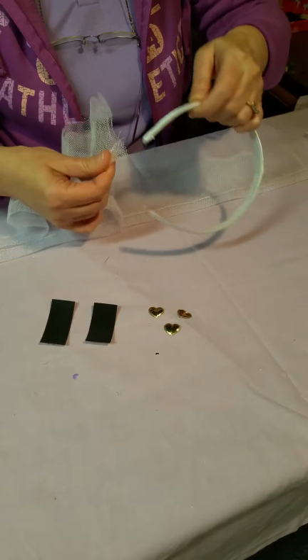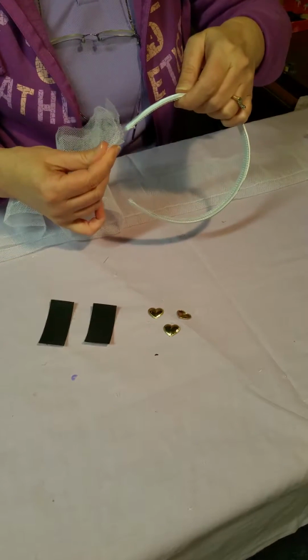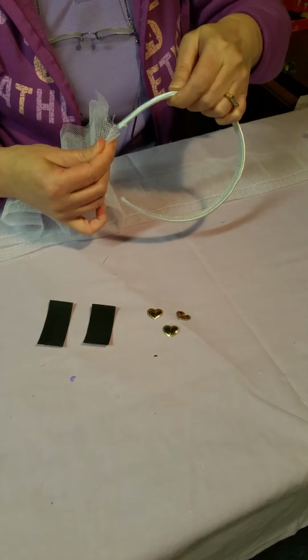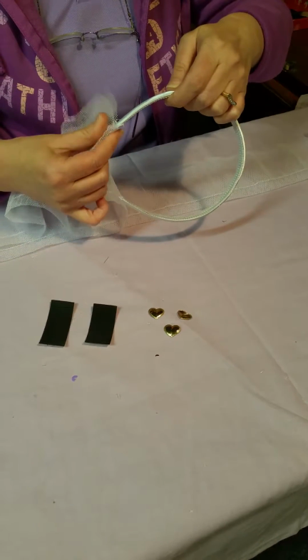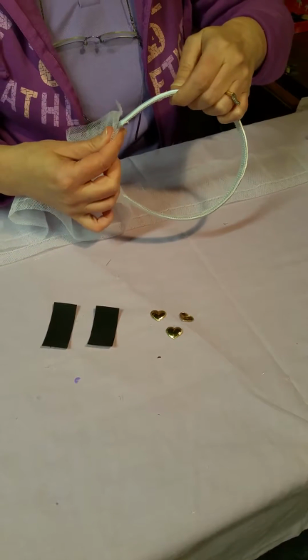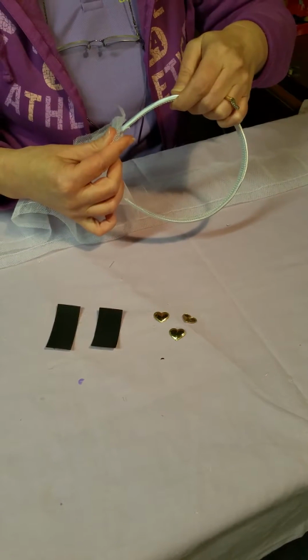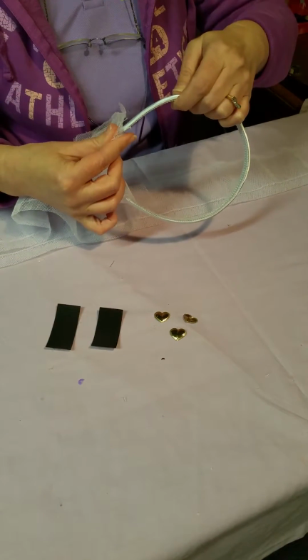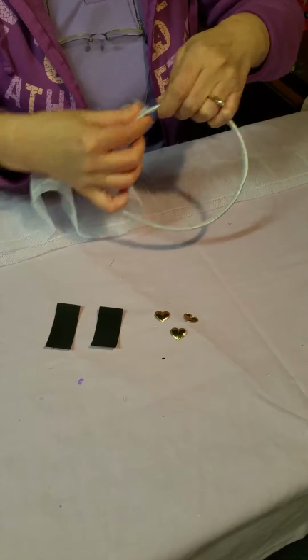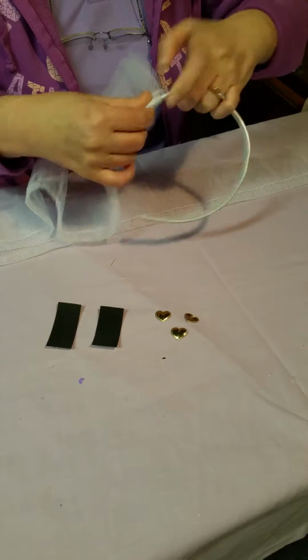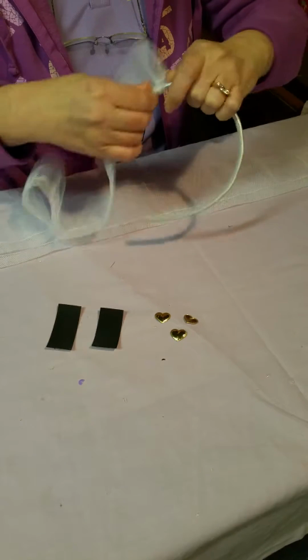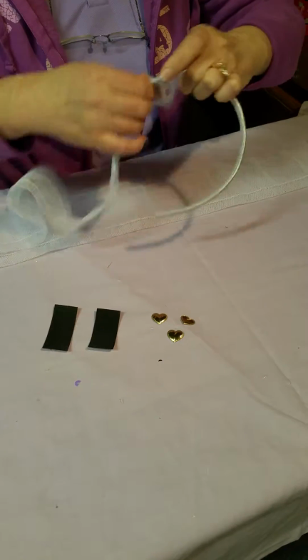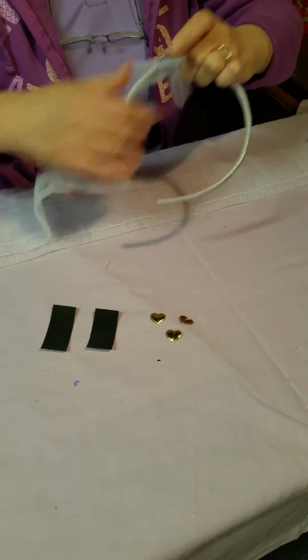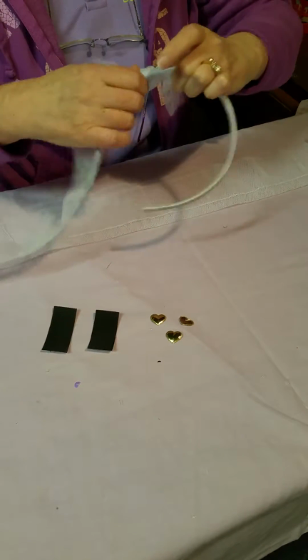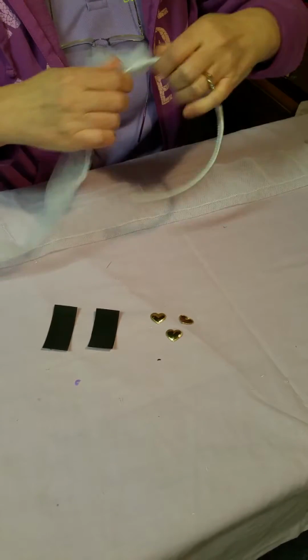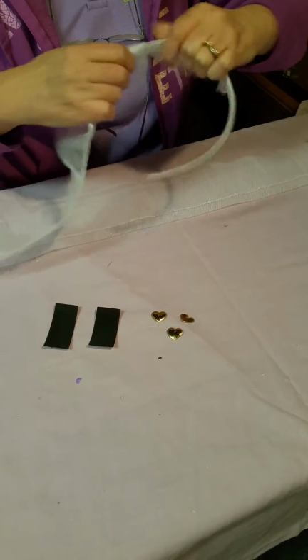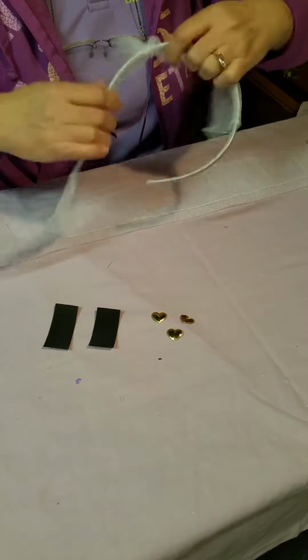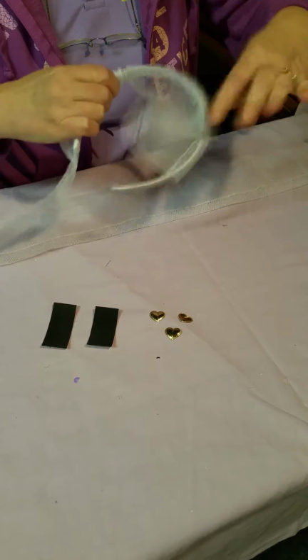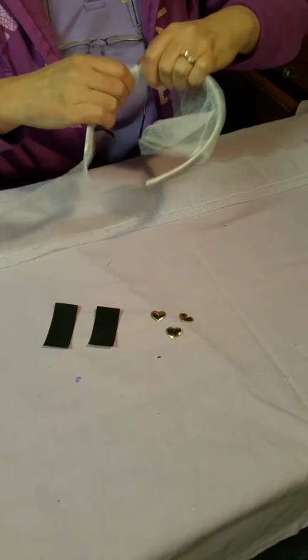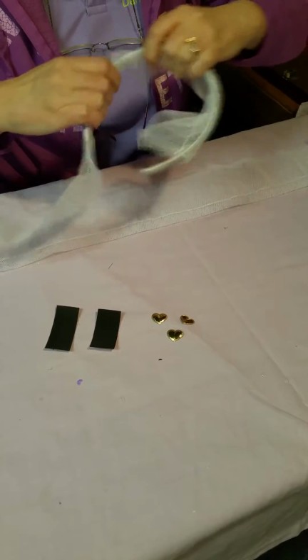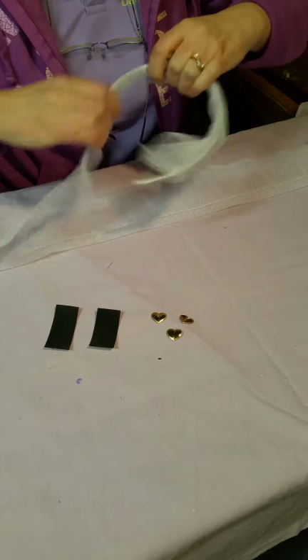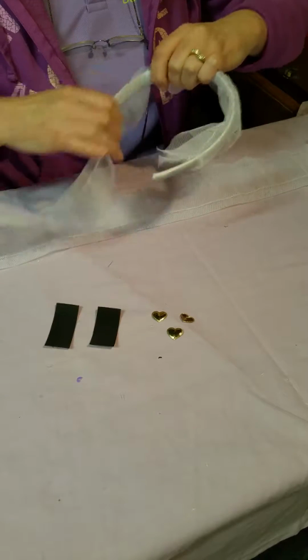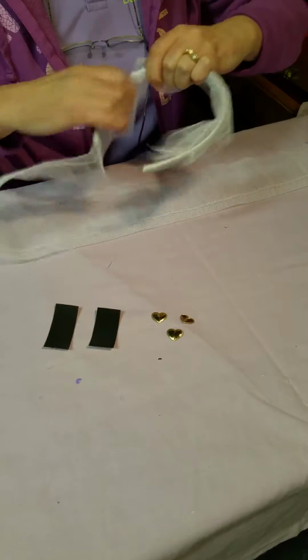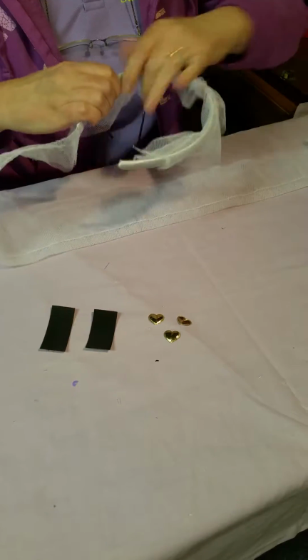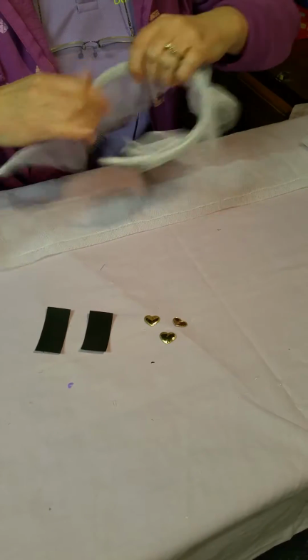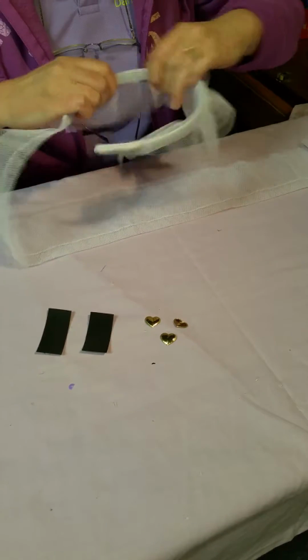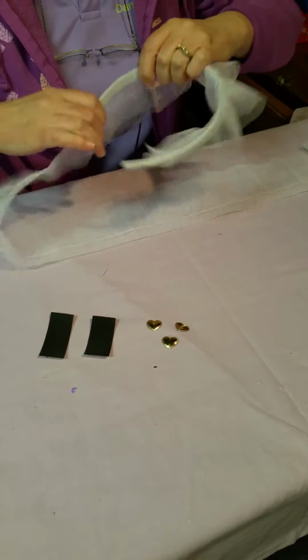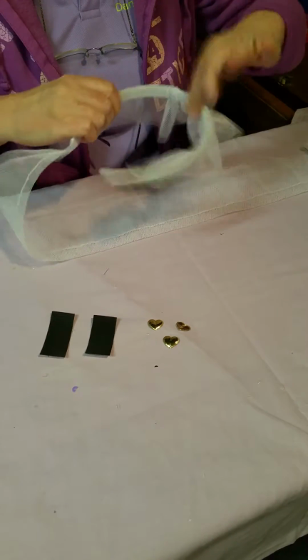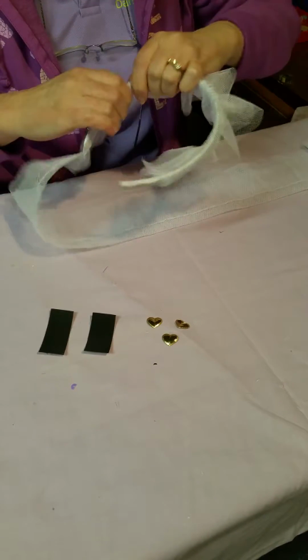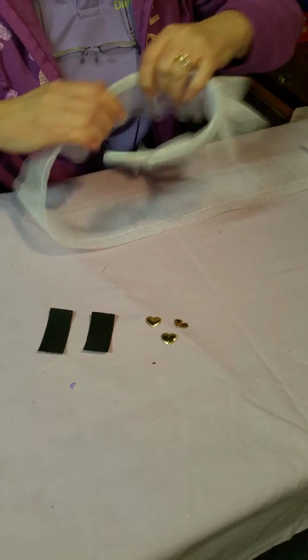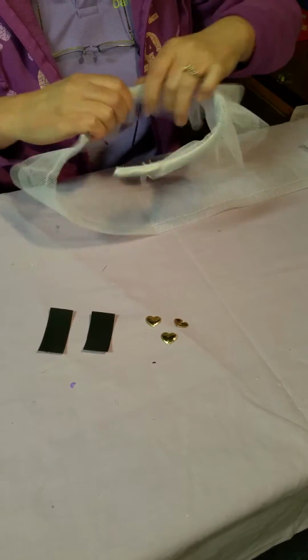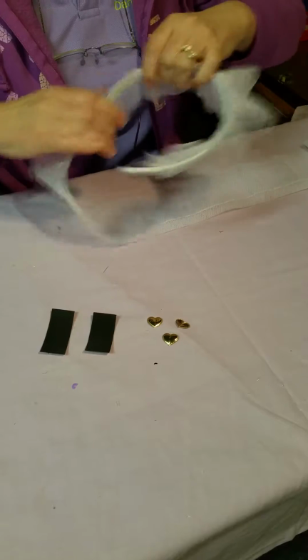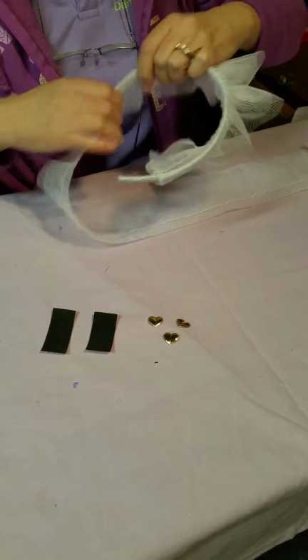Just through the casing we'll thread the netting on. It just takes a couple of minutes for the very experienced people like me who make headbands every day.